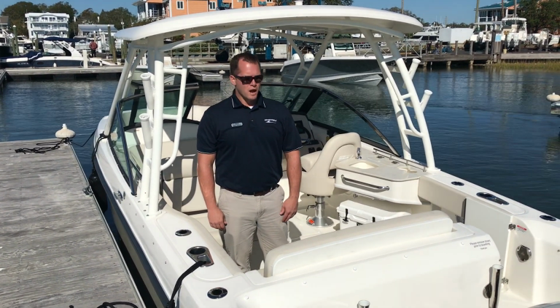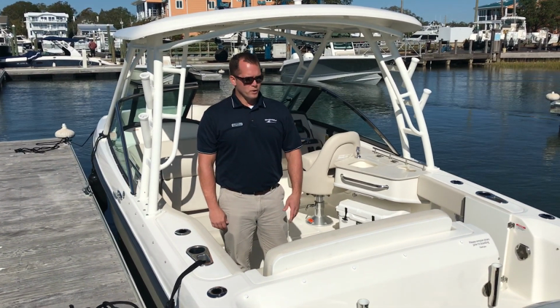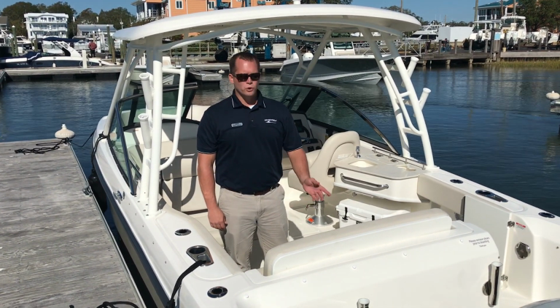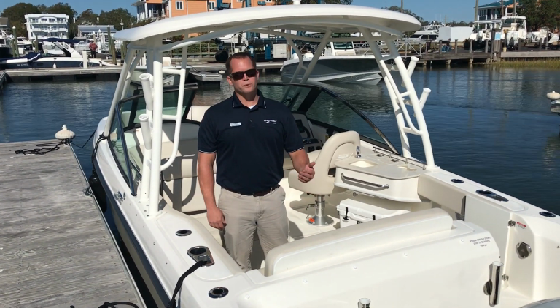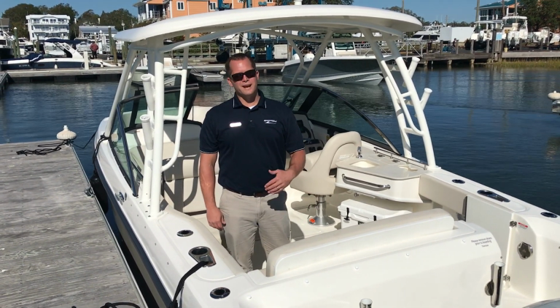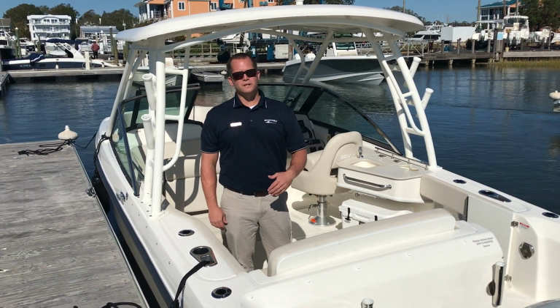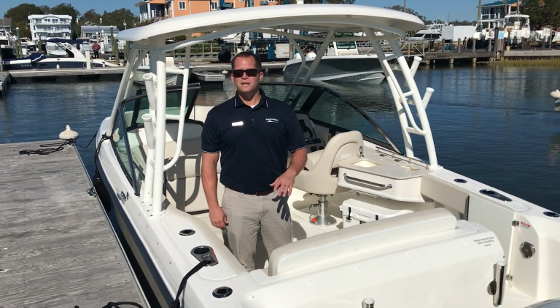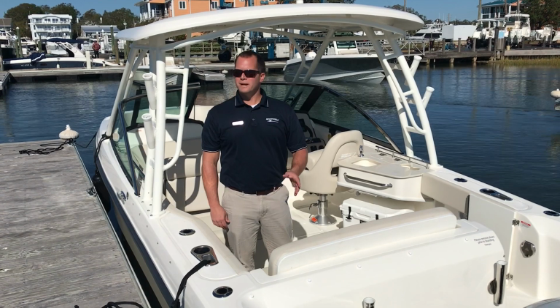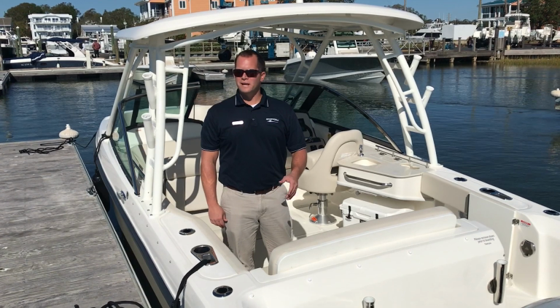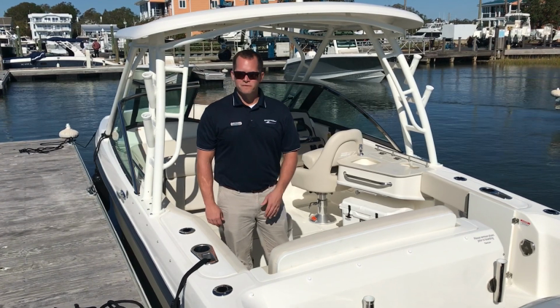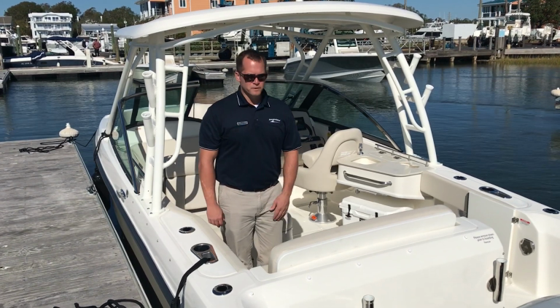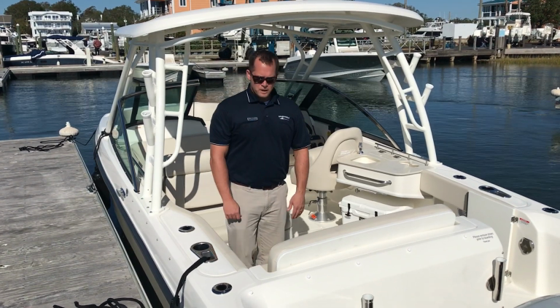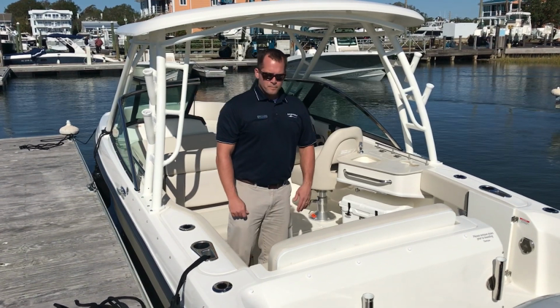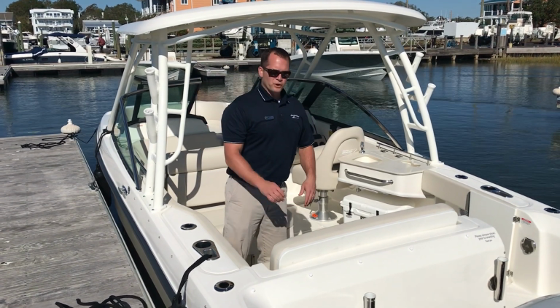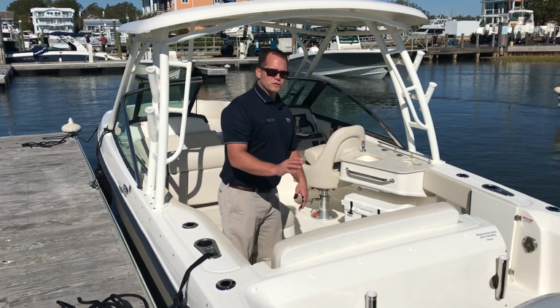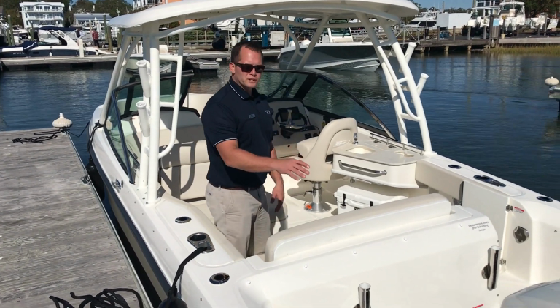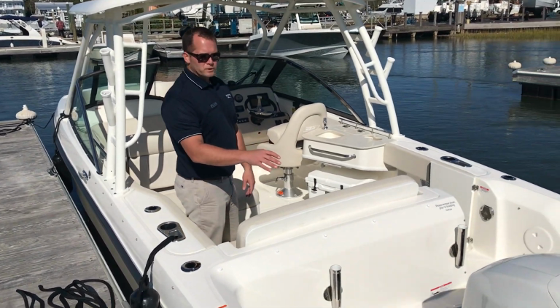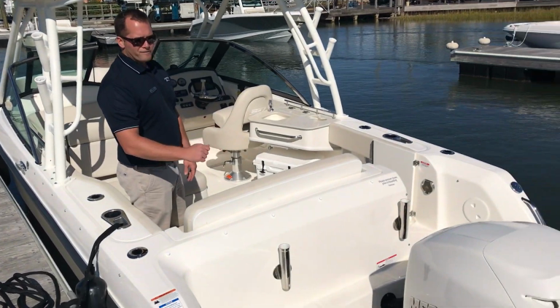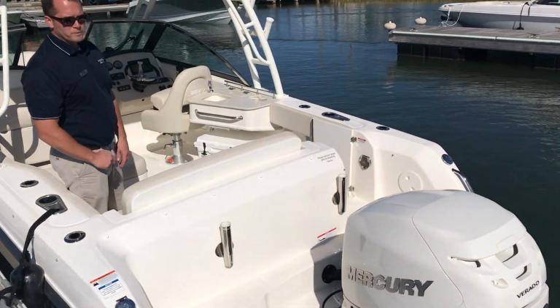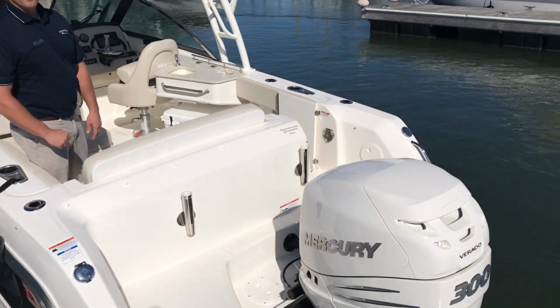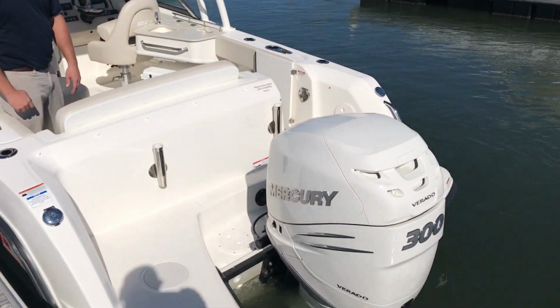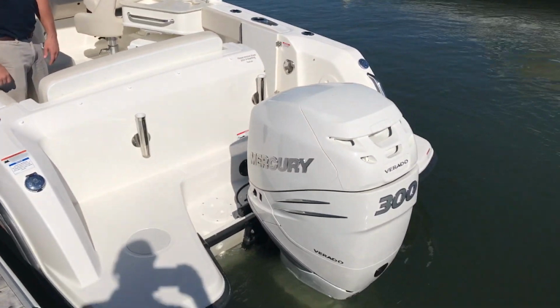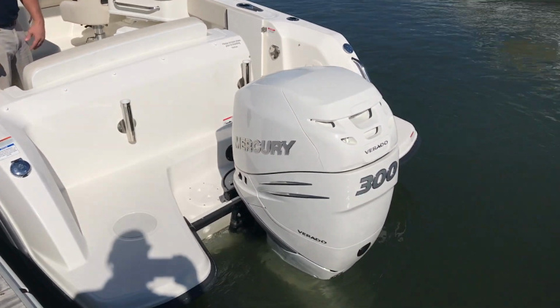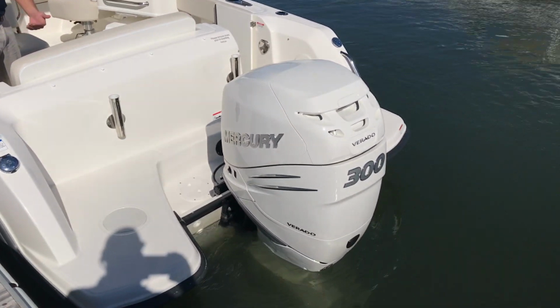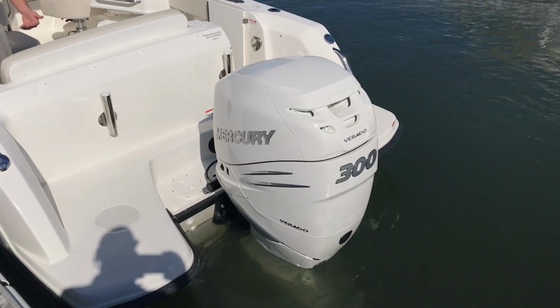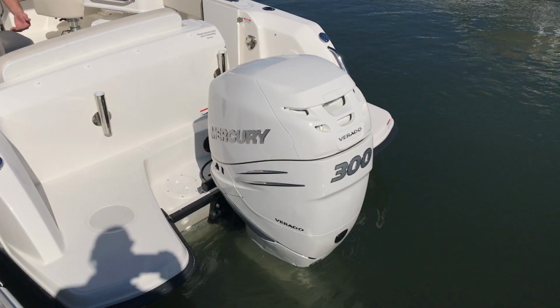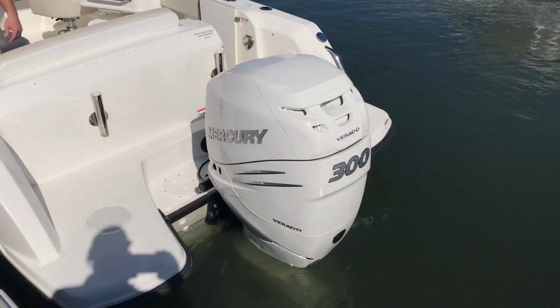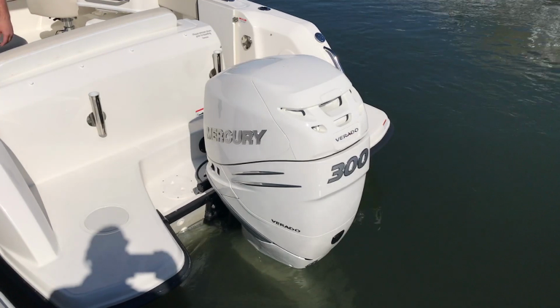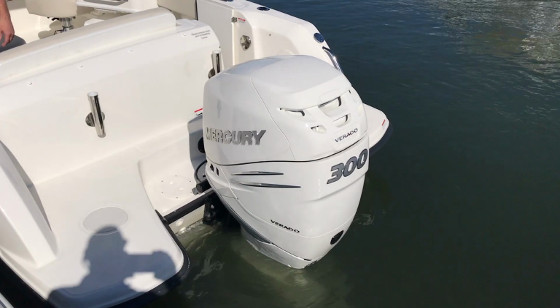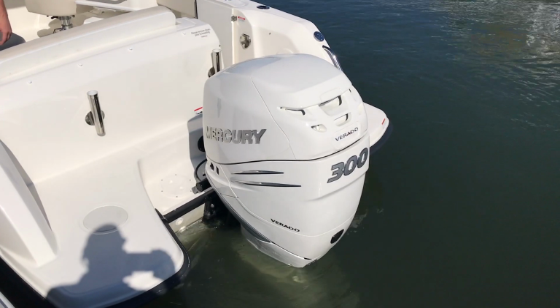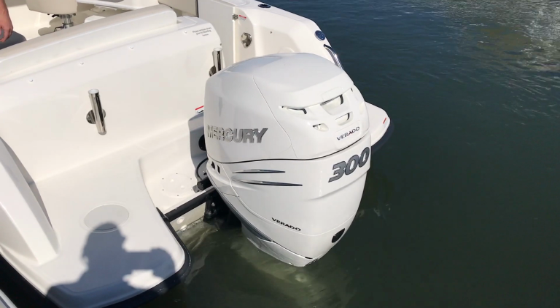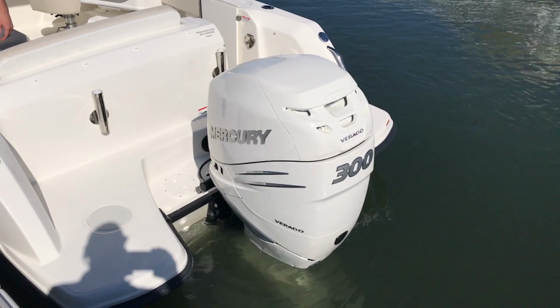Our boat is equipped with the tan hull side. Starting at the transom, we have equipped this boat with the 300 horsepower Mercury Verado with the optional white paint.